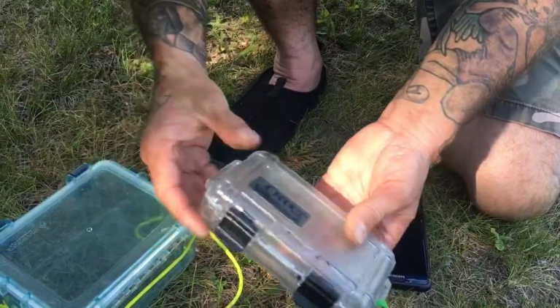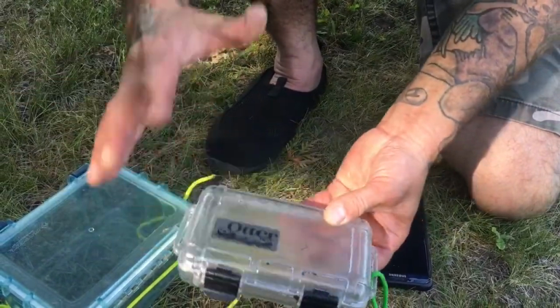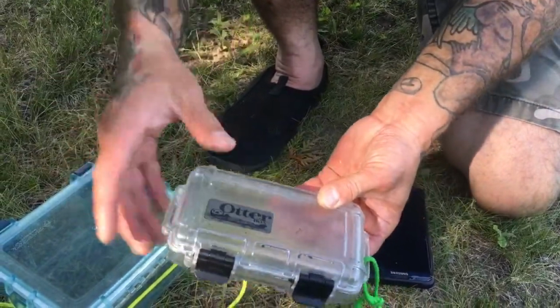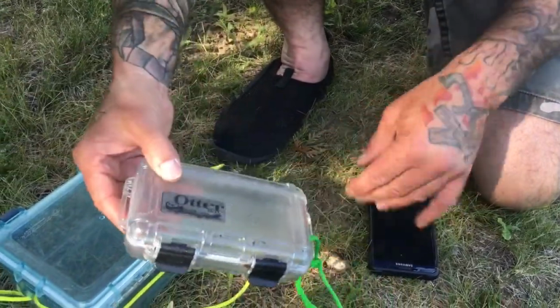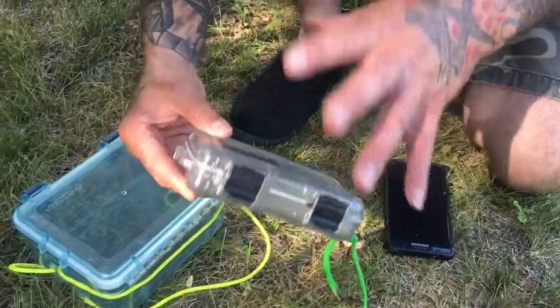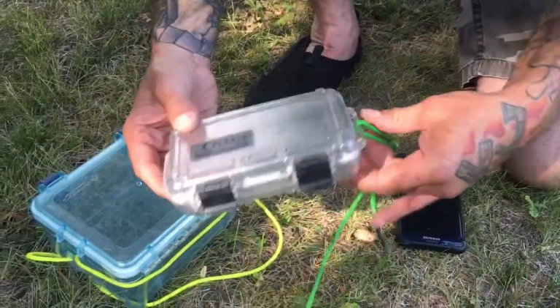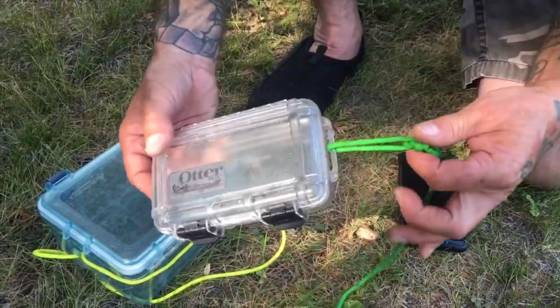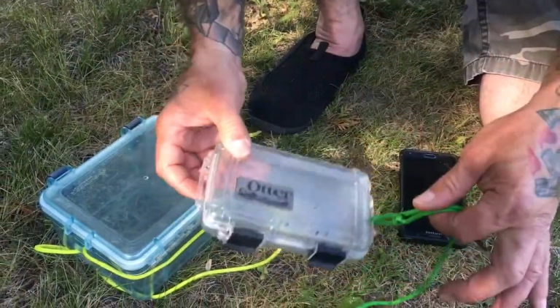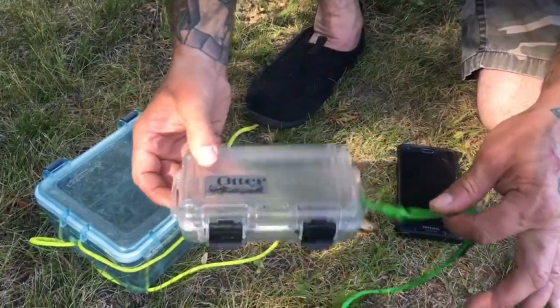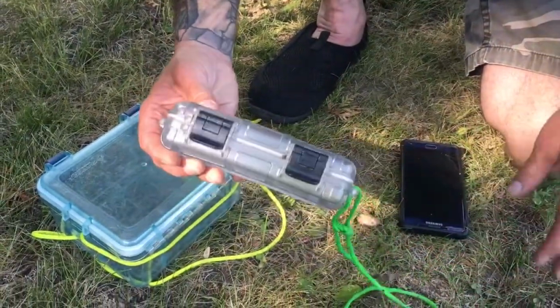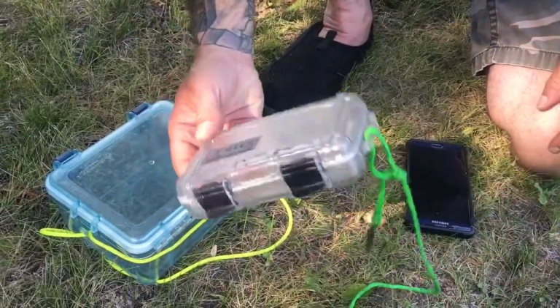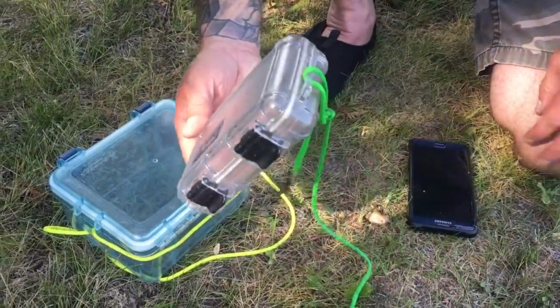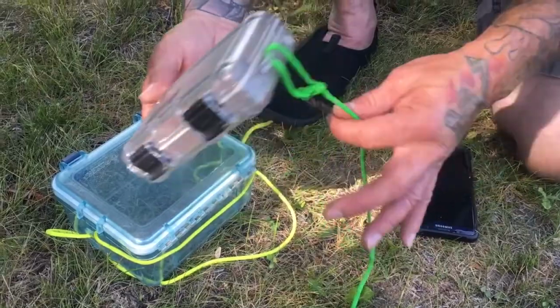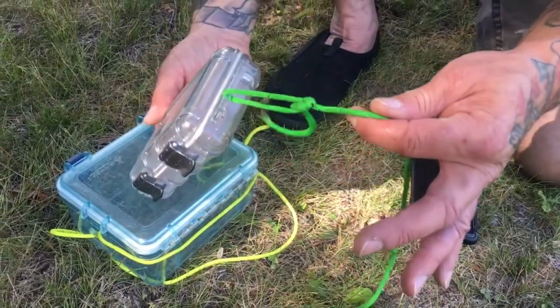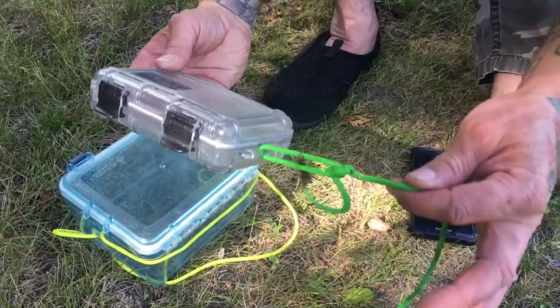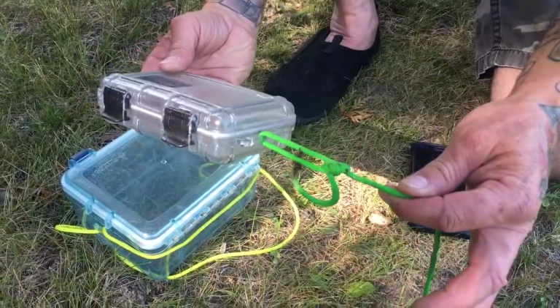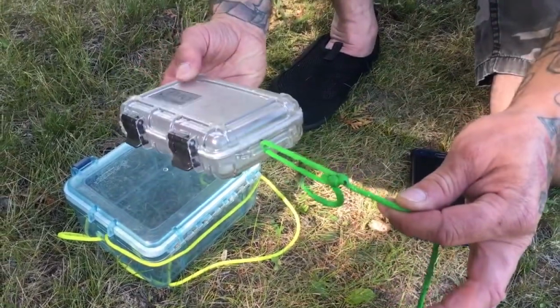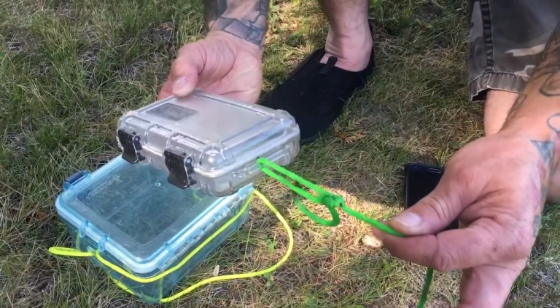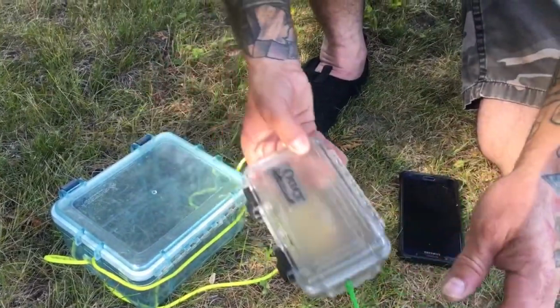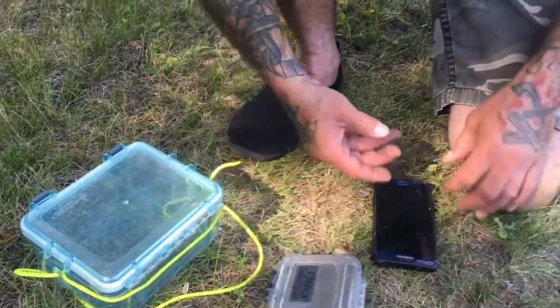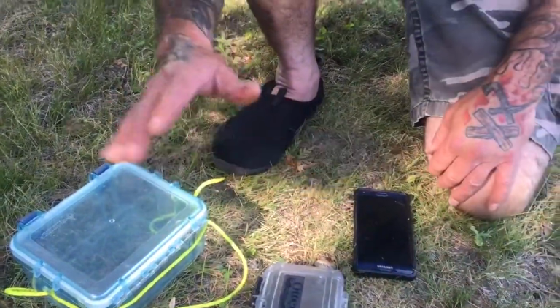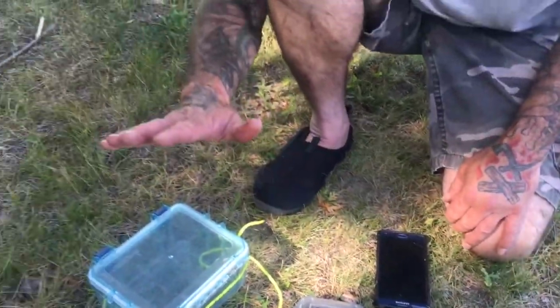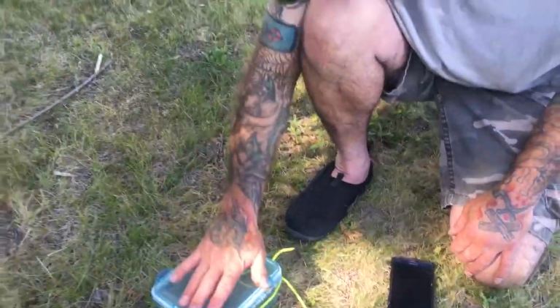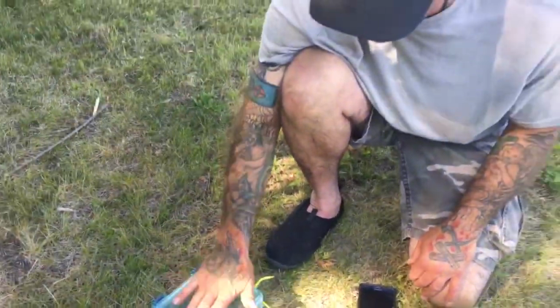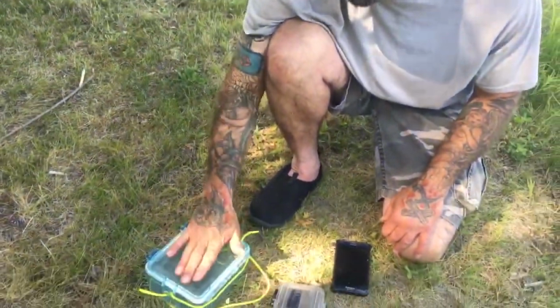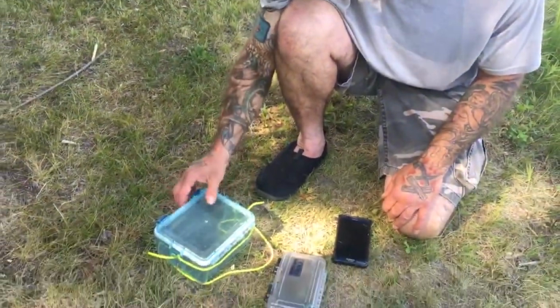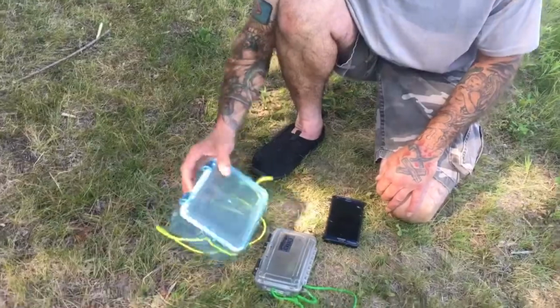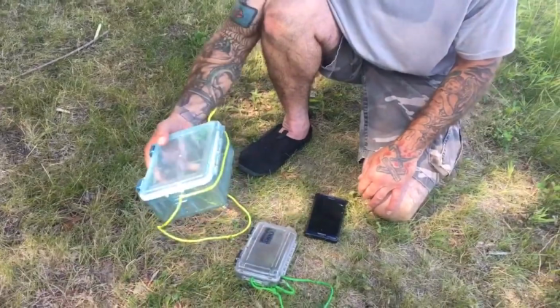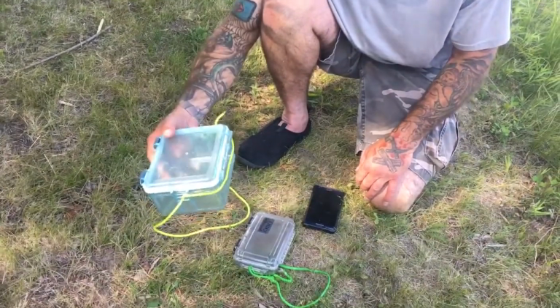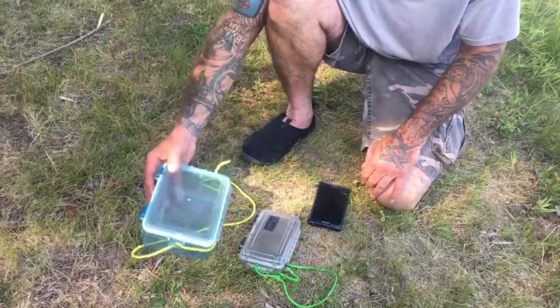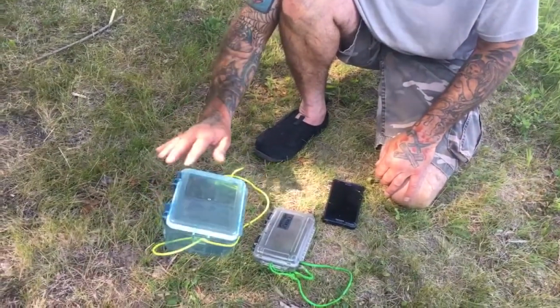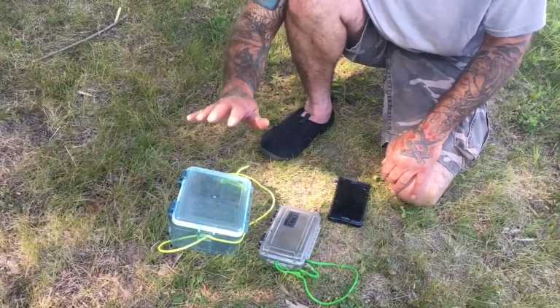Not sure how deep you can keep them, but they do kind of float on top a little bit. Same thing — they have a strap where you can hook some paracord. I would recommend getting a bigger box if you're in a kayak.